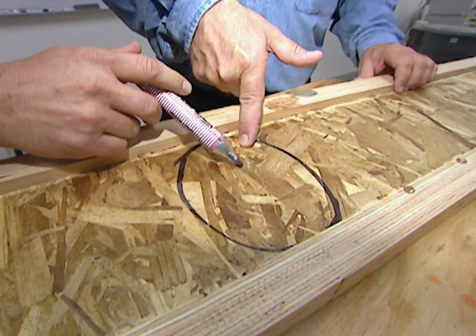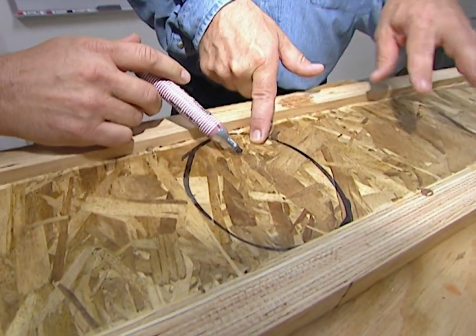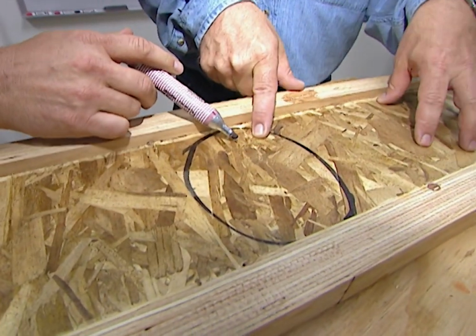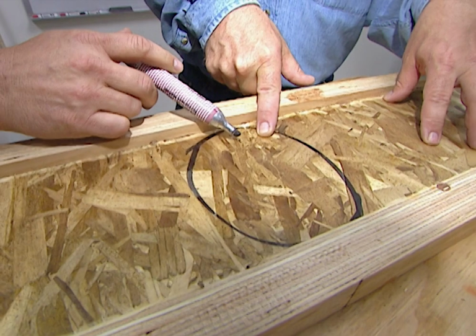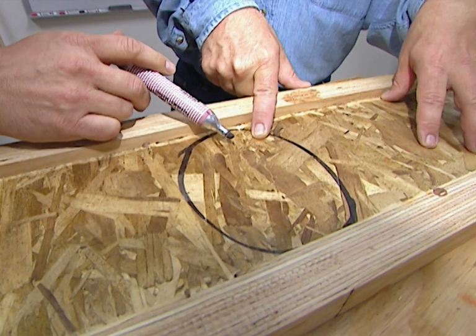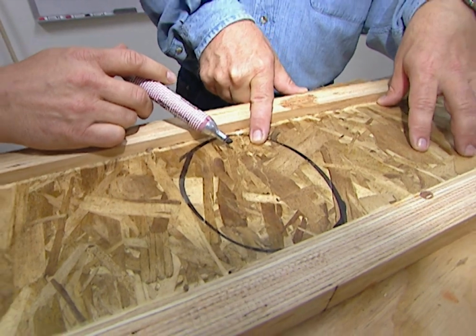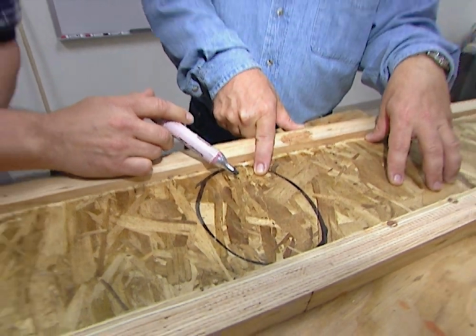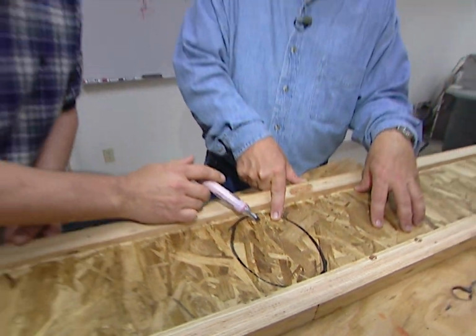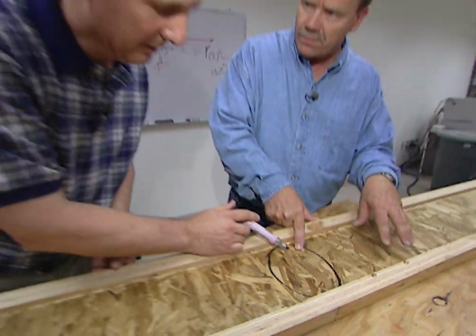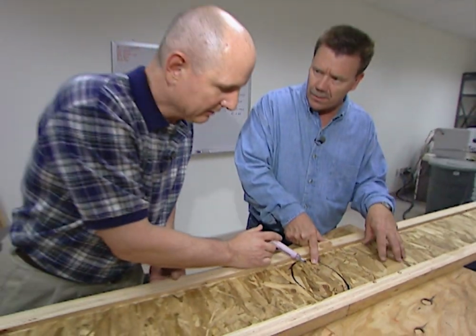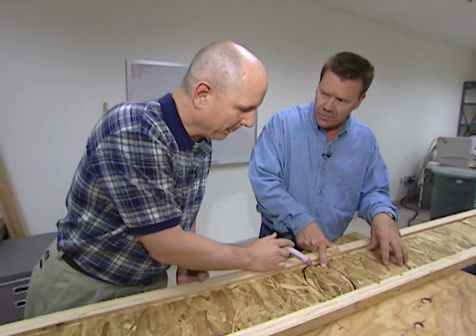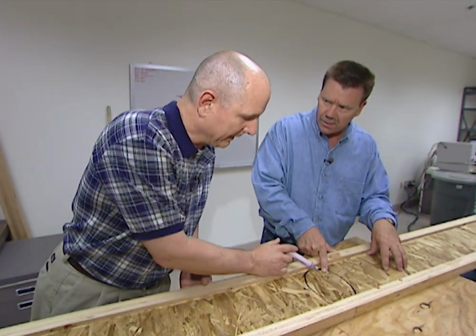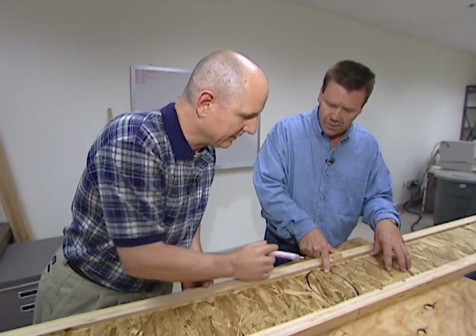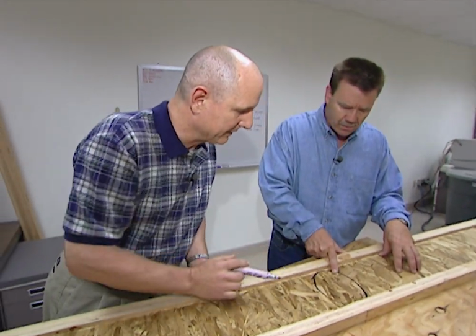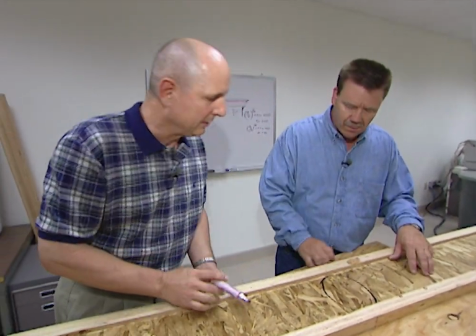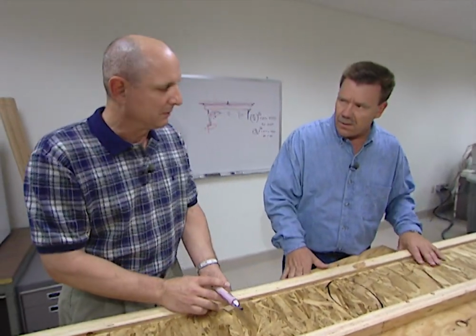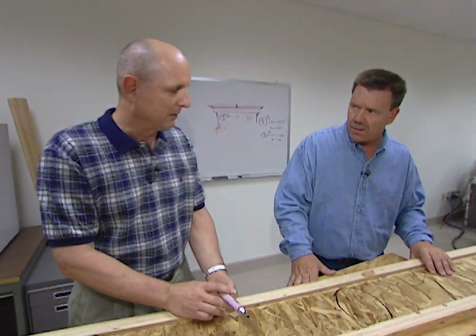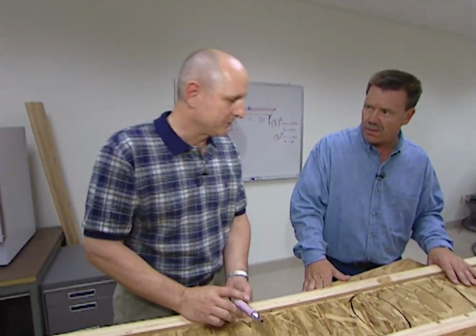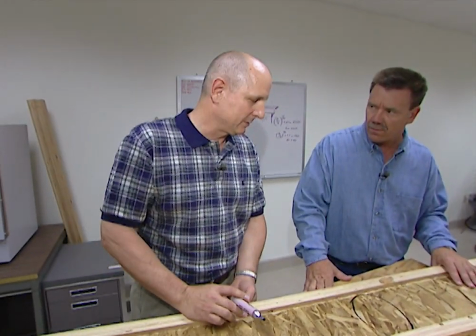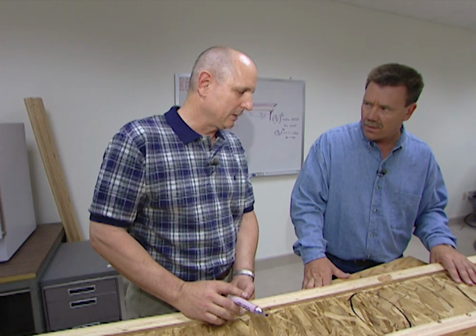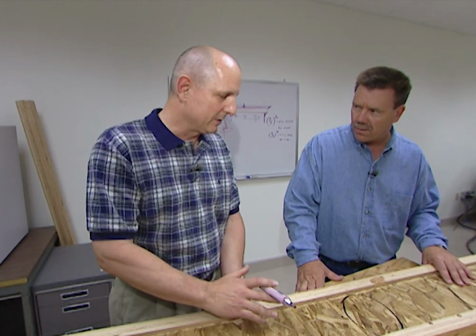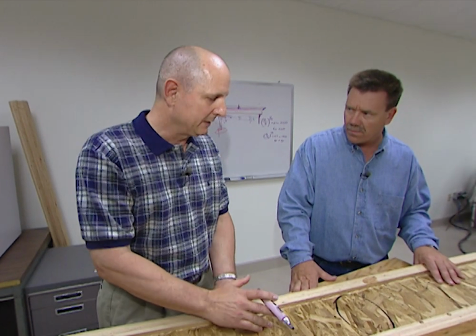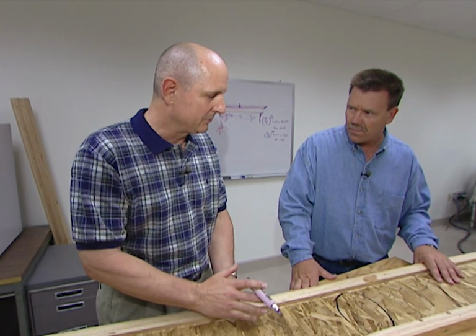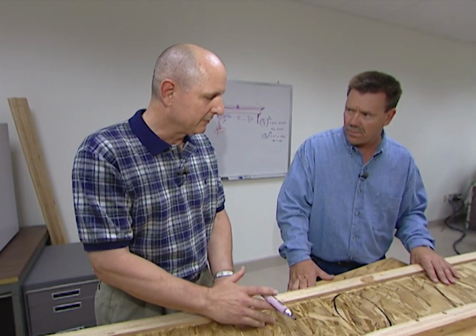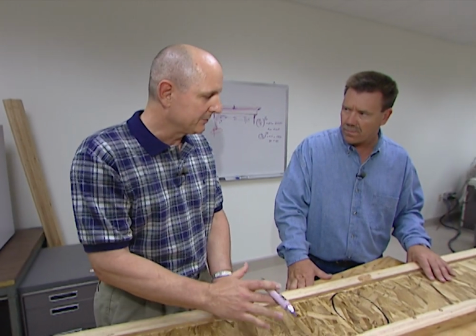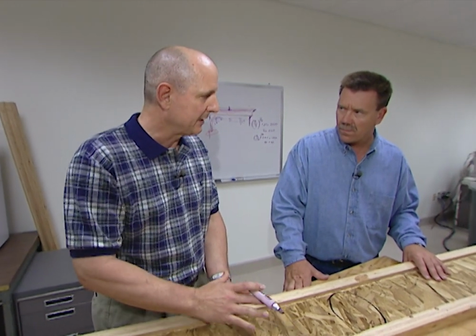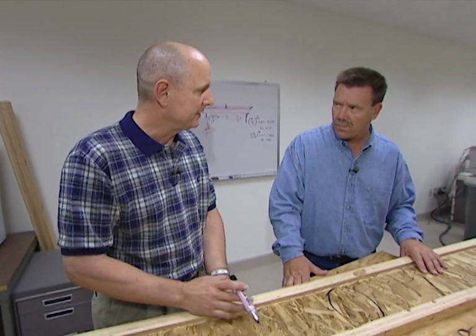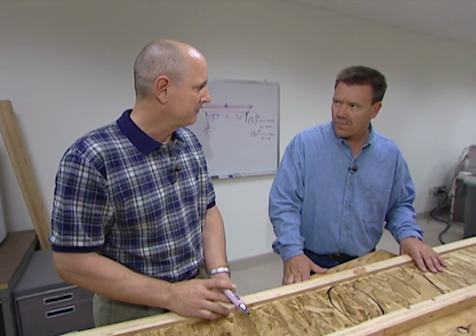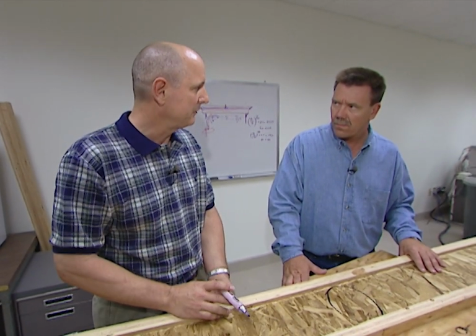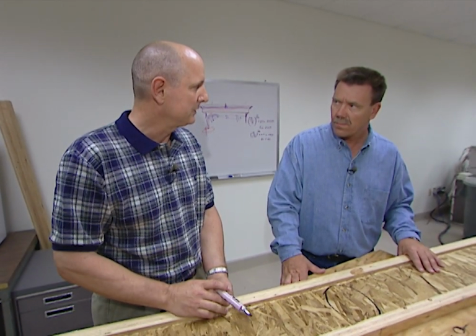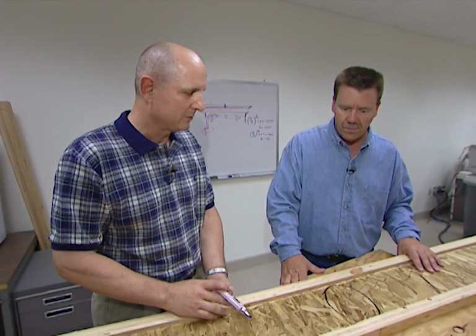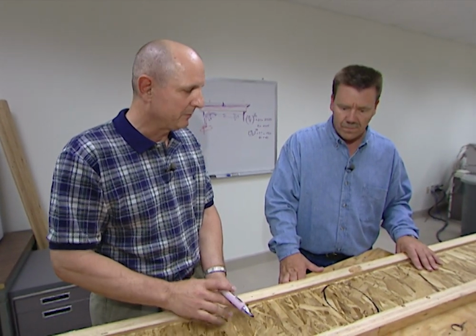If this were plywood in between, would it have broken at a different strength? Actually it would have broken a little bit sooner. OSB gives you better values in this application than plywood would as a web member.